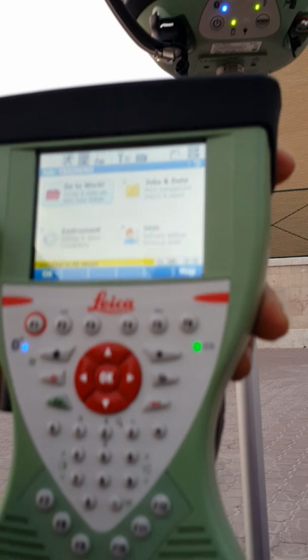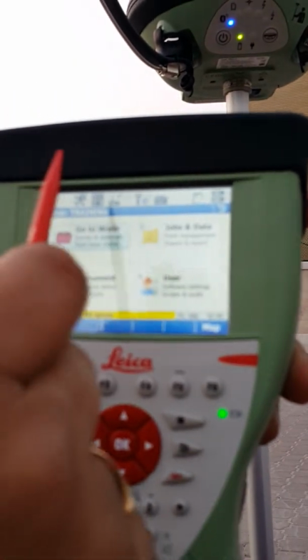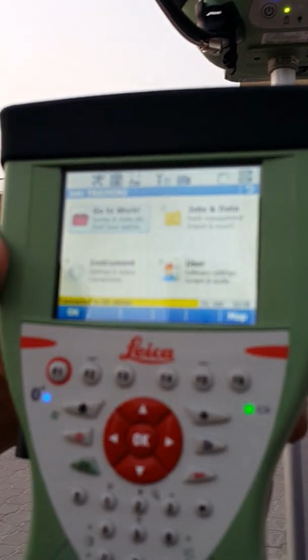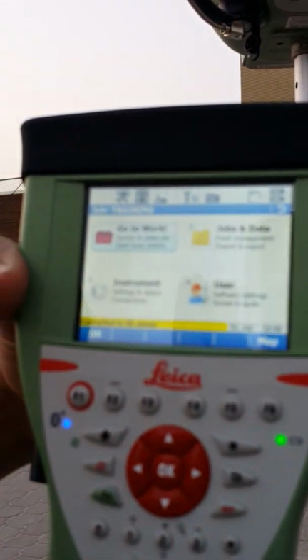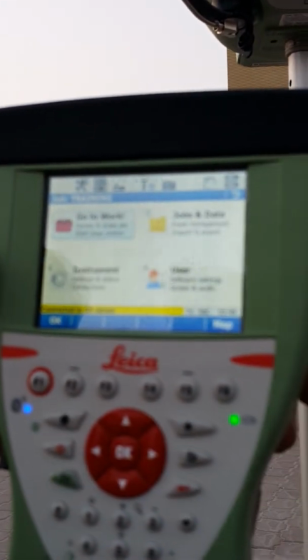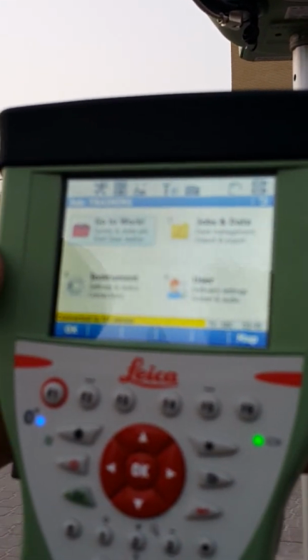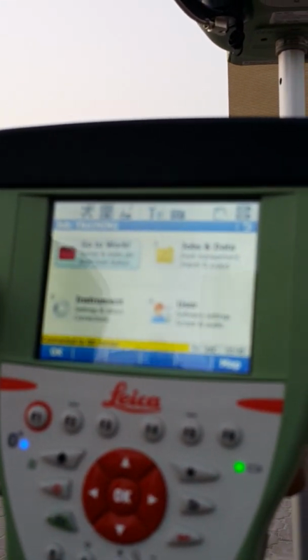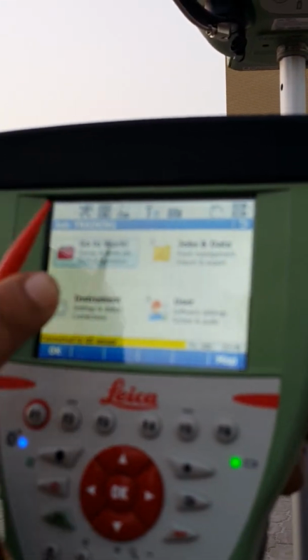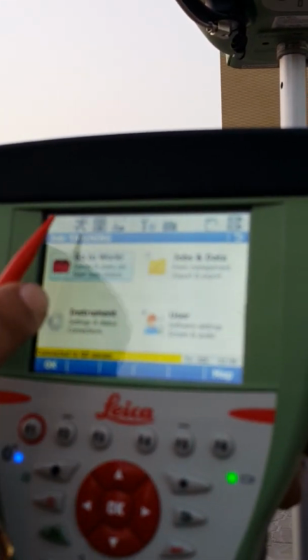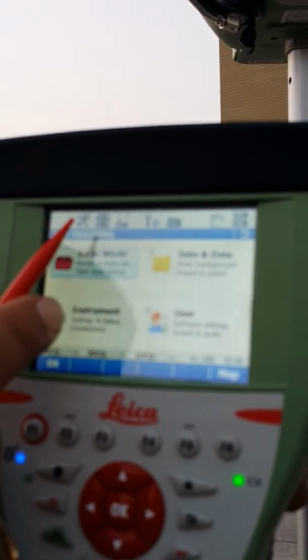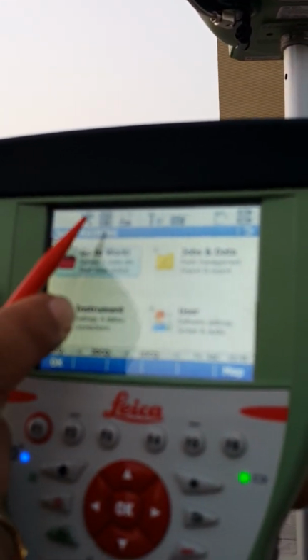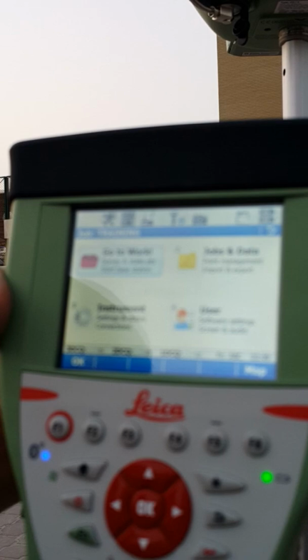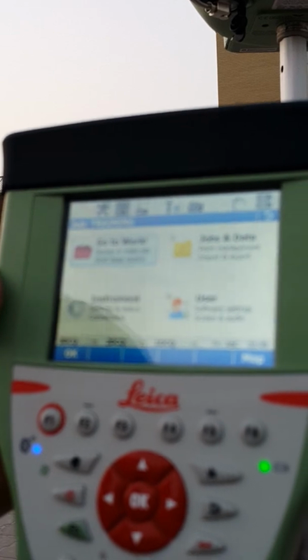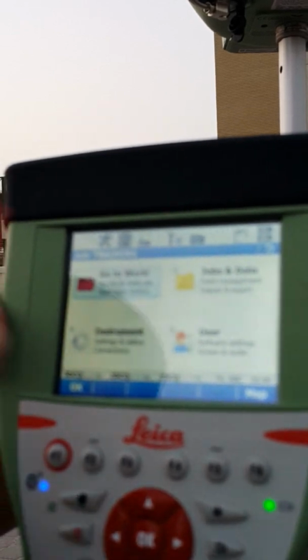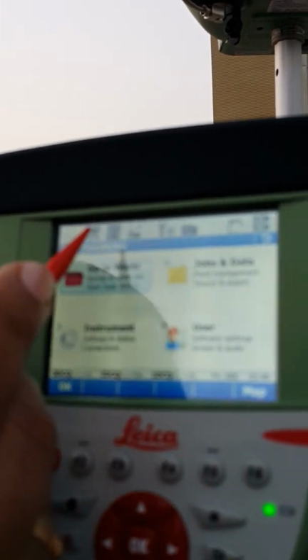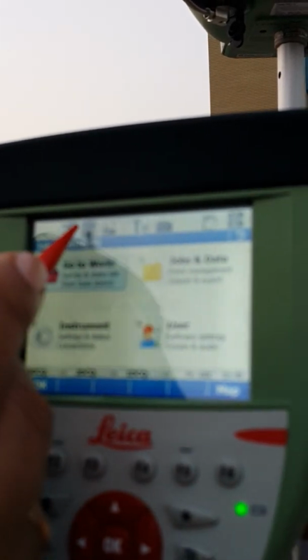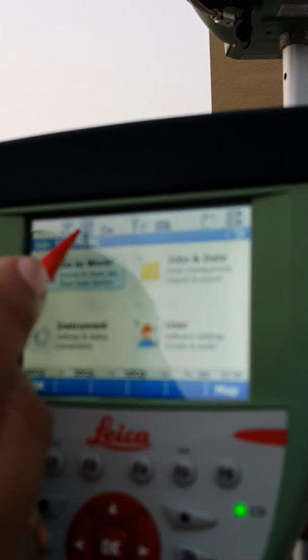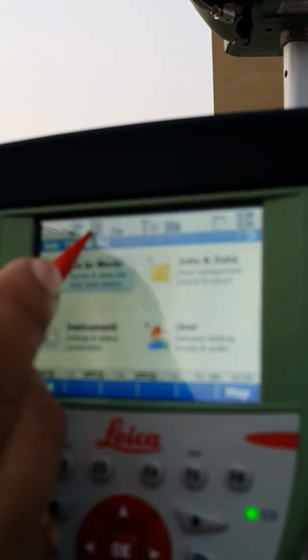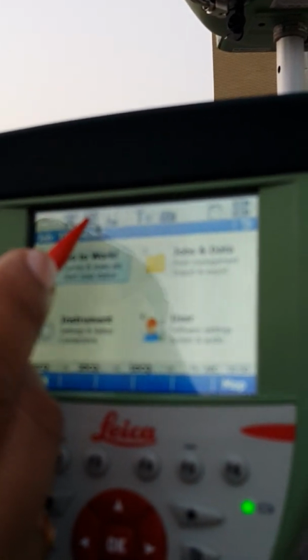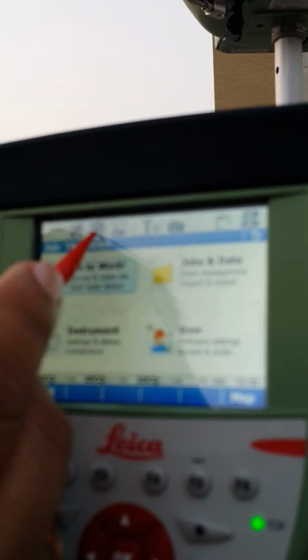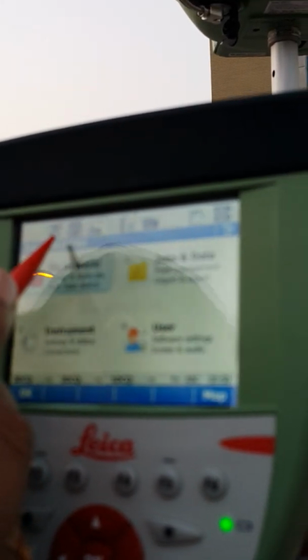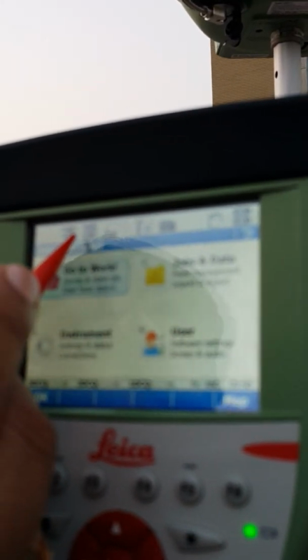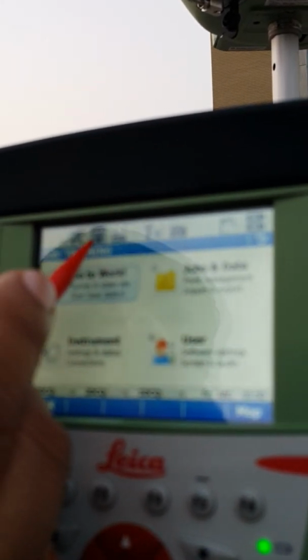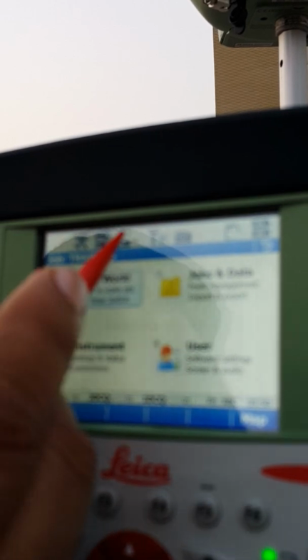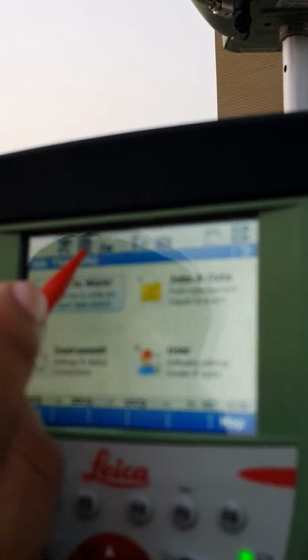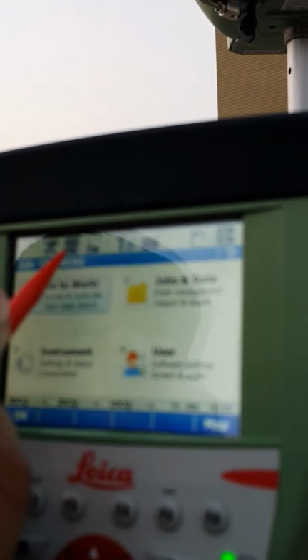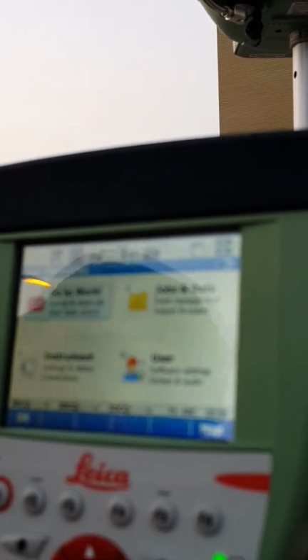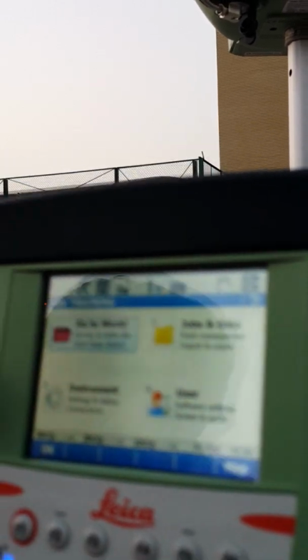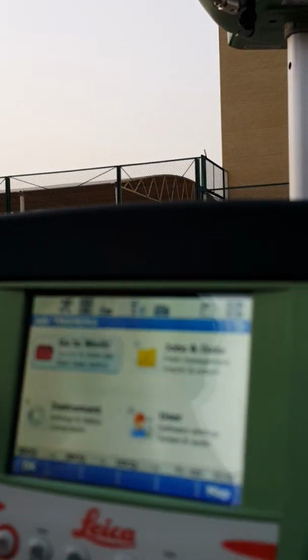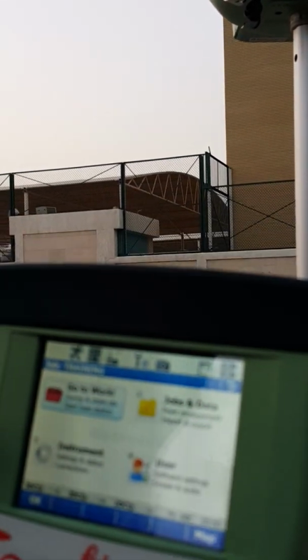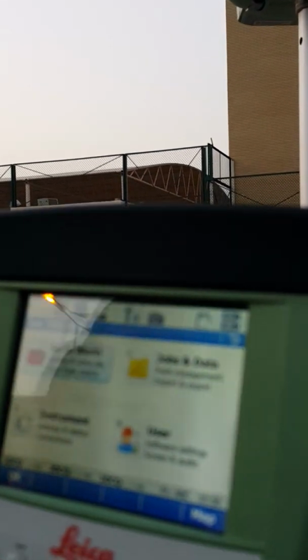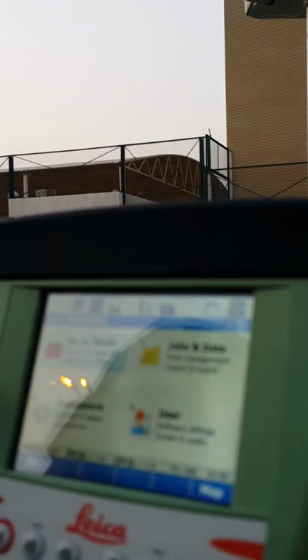The controller is now connected to the antenna. We have 11 satellites tracked — six satellites on the GPS and five satellites on the GLONASS. The radio is receiving, so we now have to wait until we get the position.